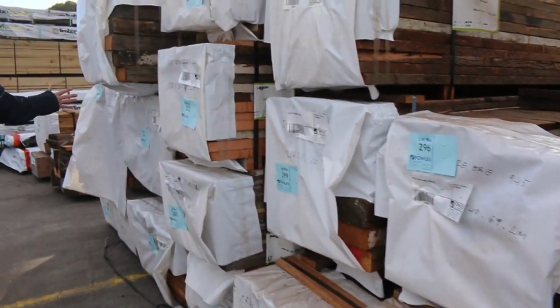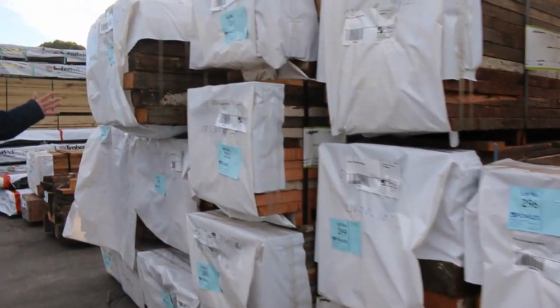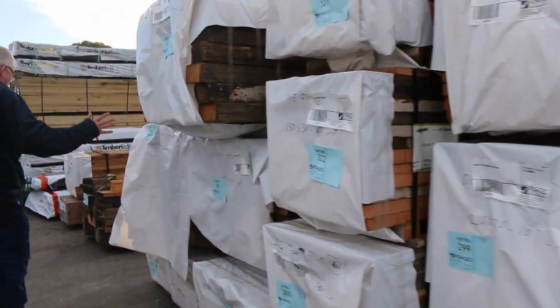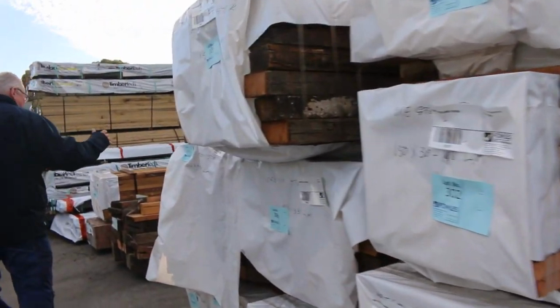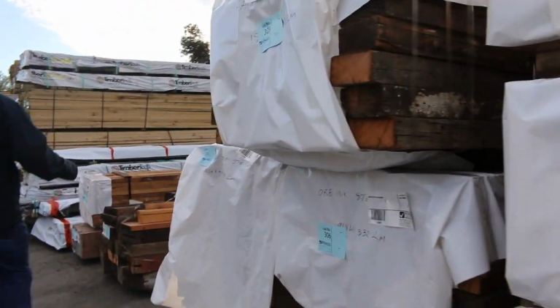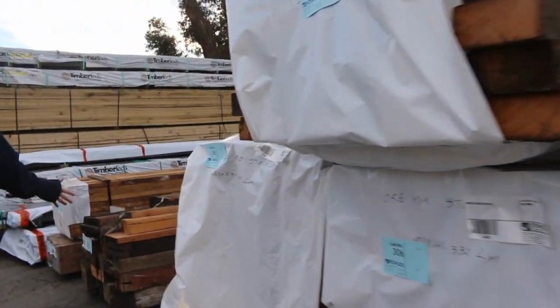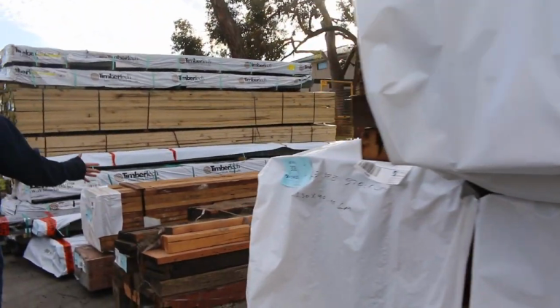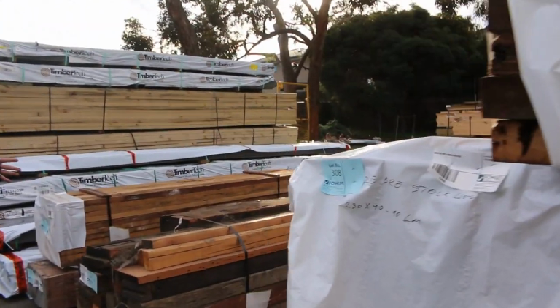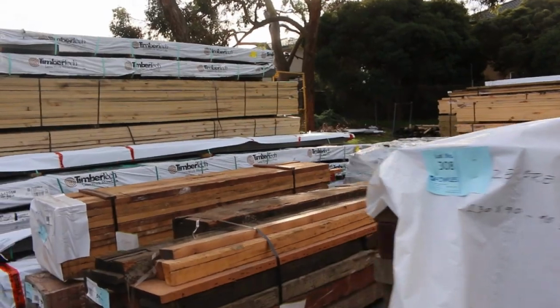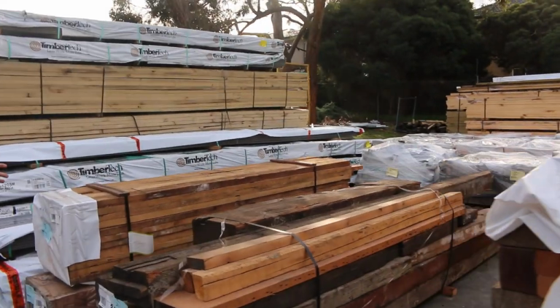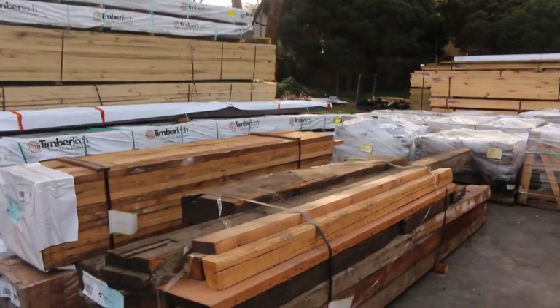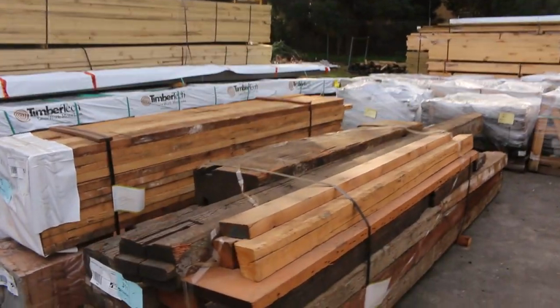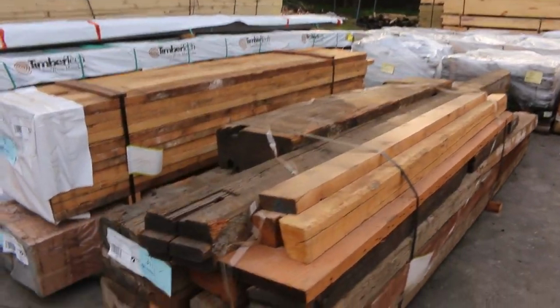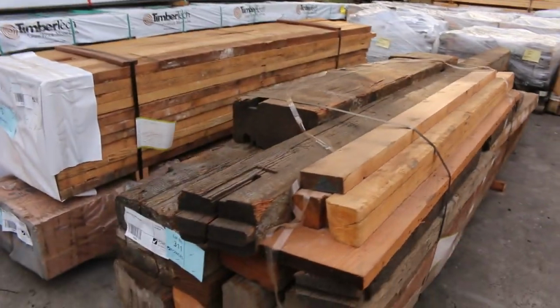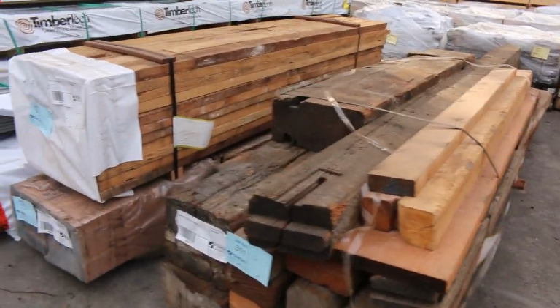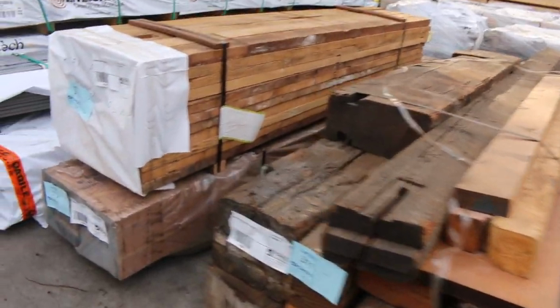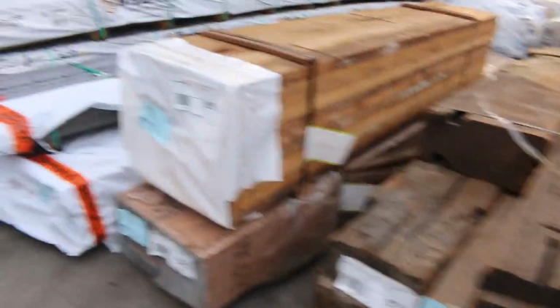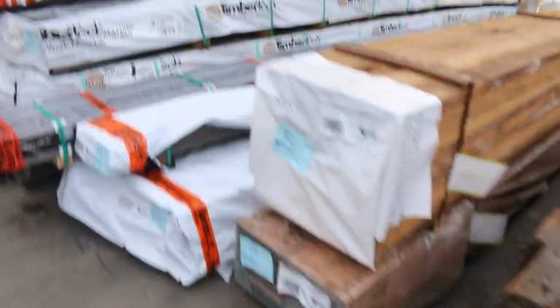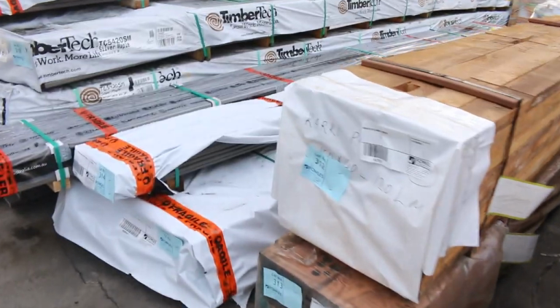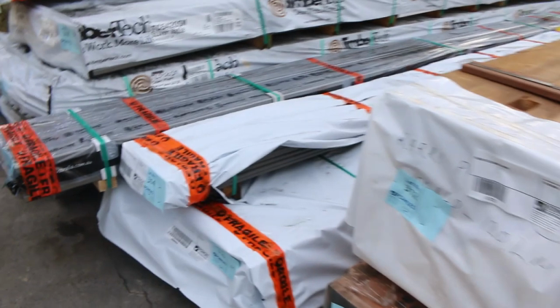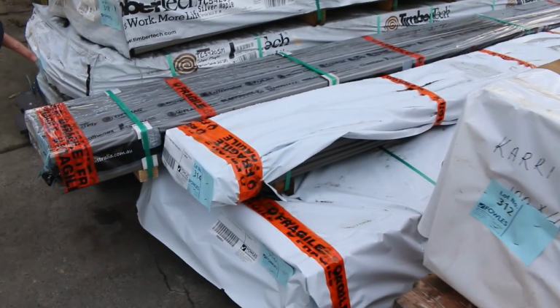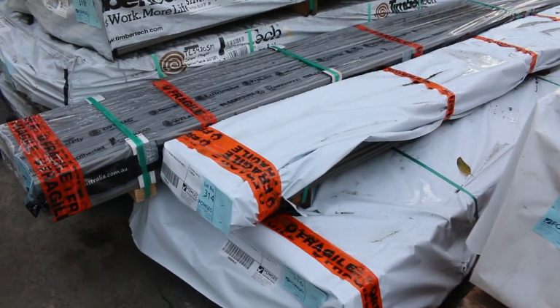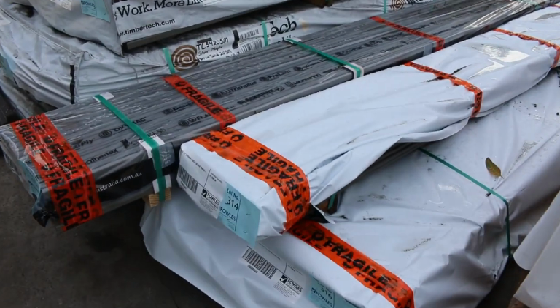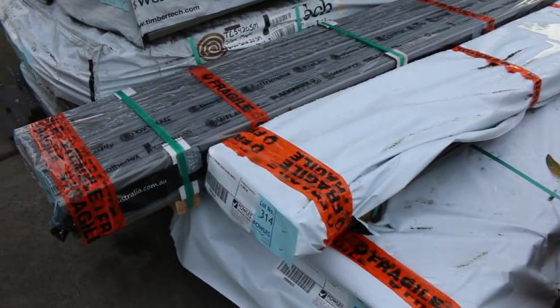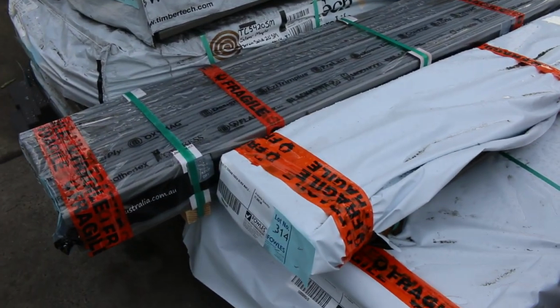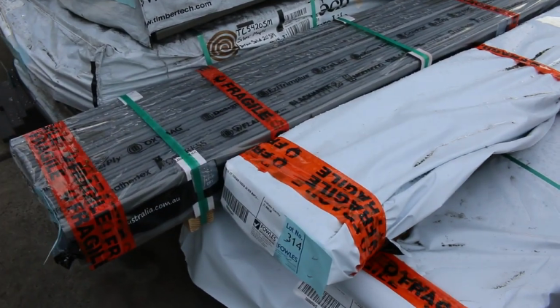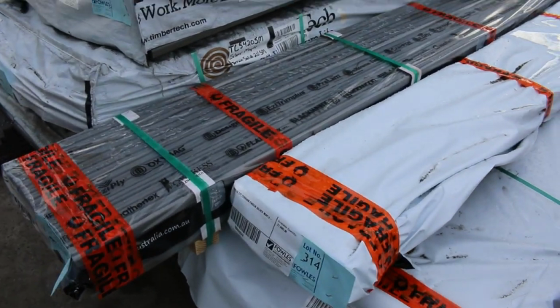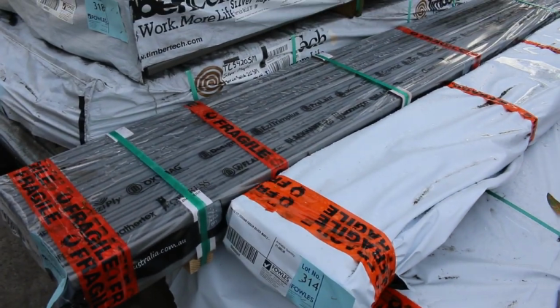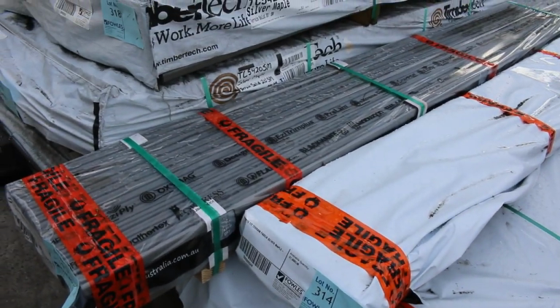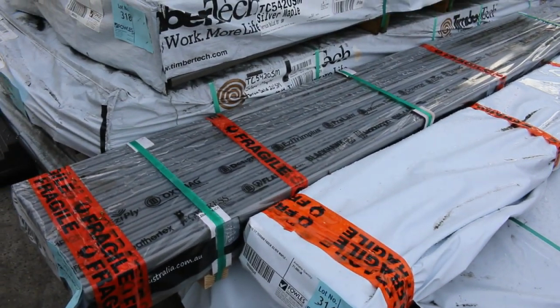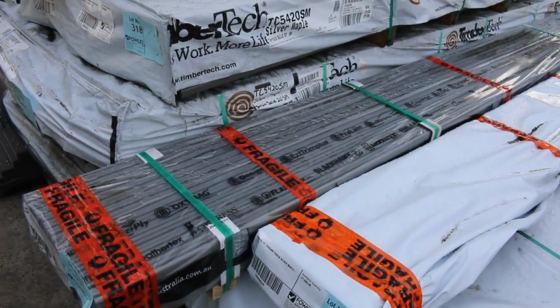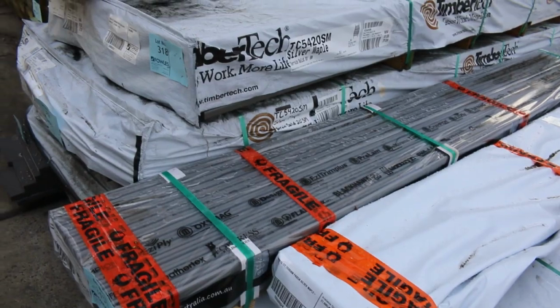Then you've got all this Oregon along here — a whole heap of stock. As you can see there's about four semi-loads of the stuff sitting here. Got all these packs here. There's some fascia and also the composite decking — so composite fascia and decking there.